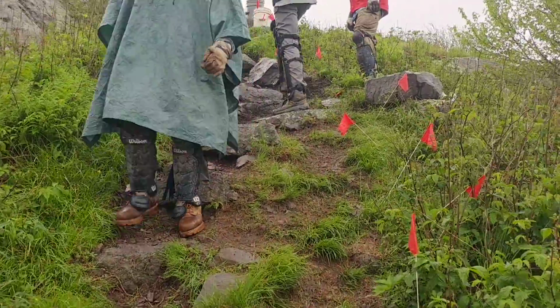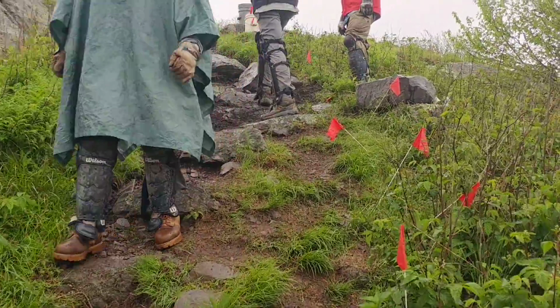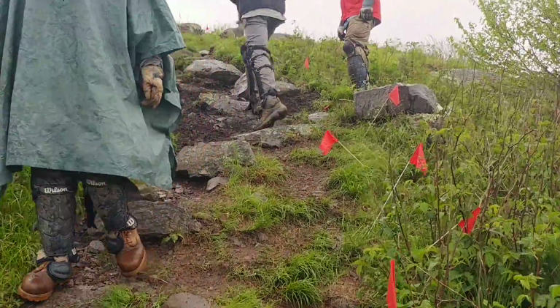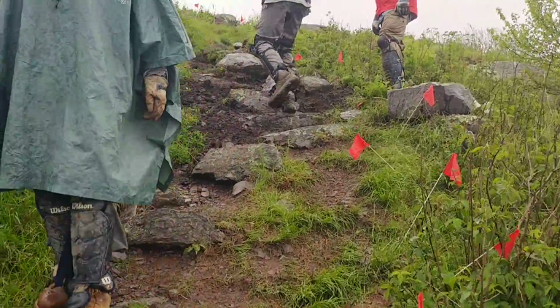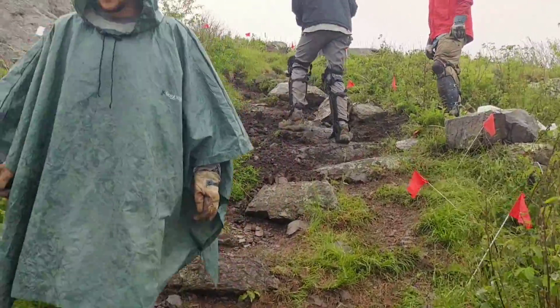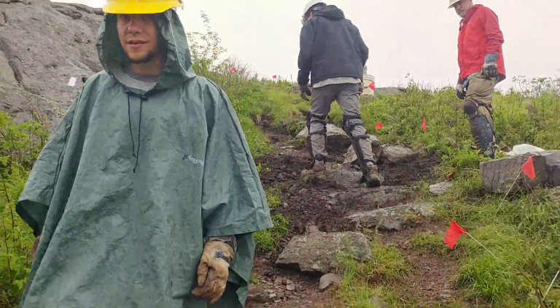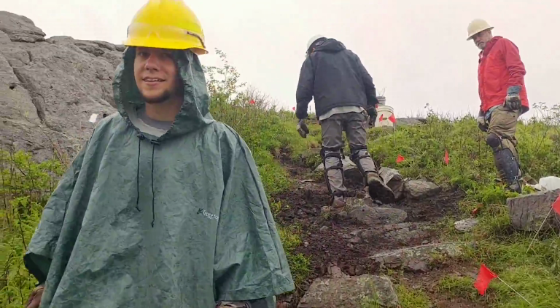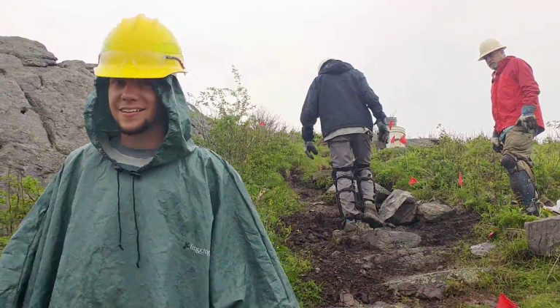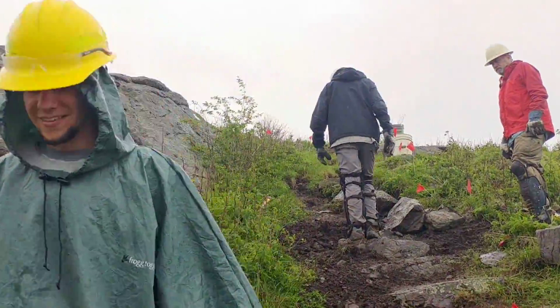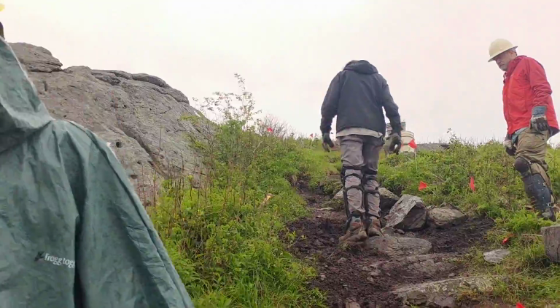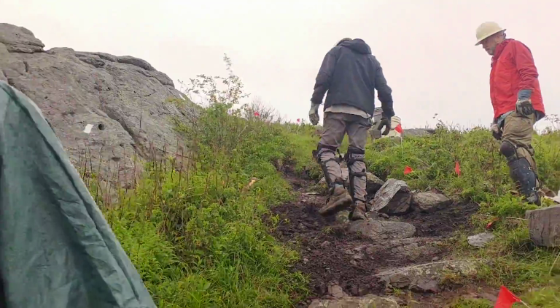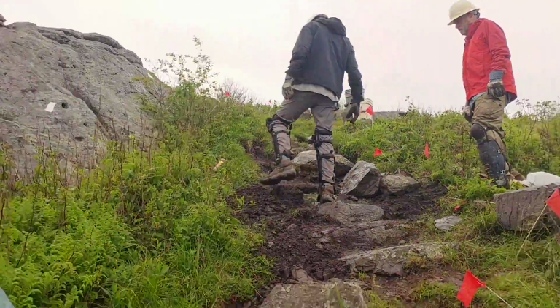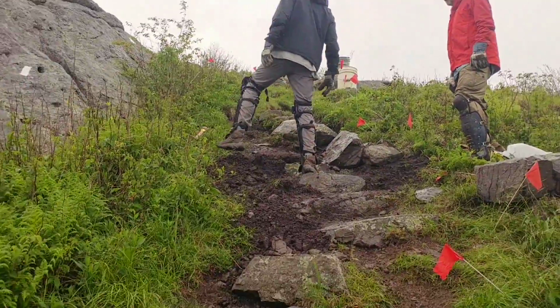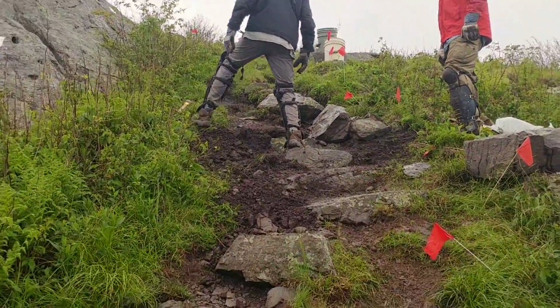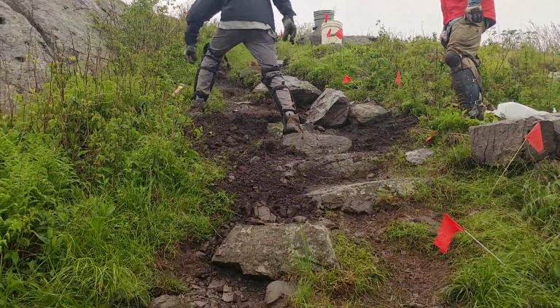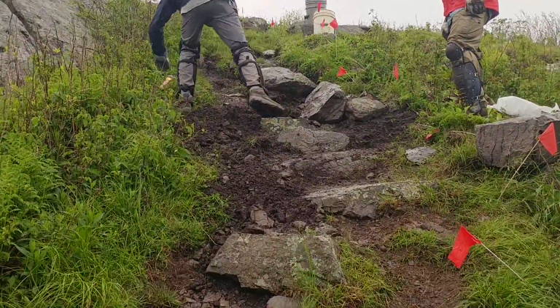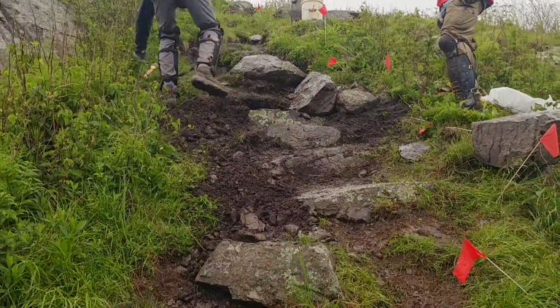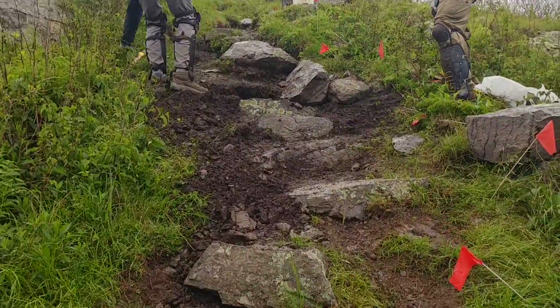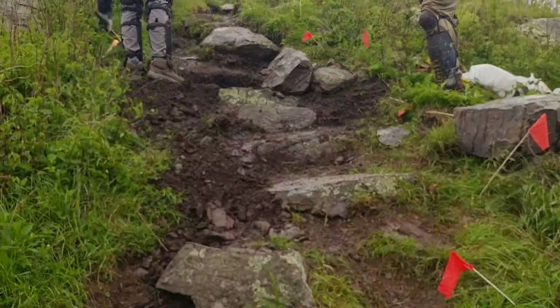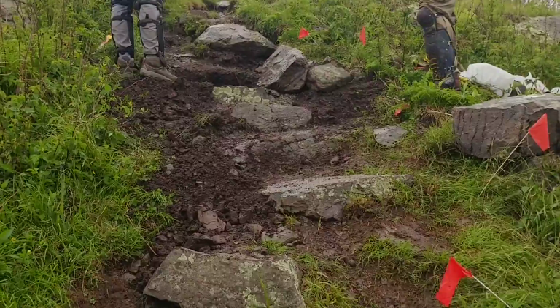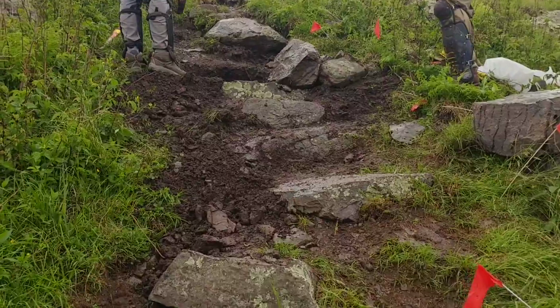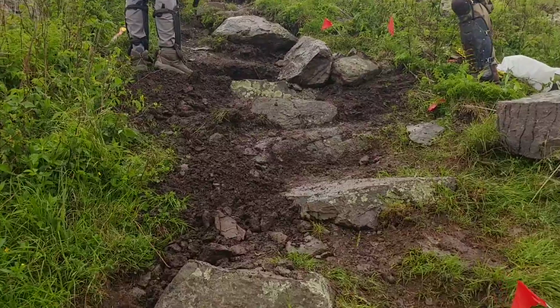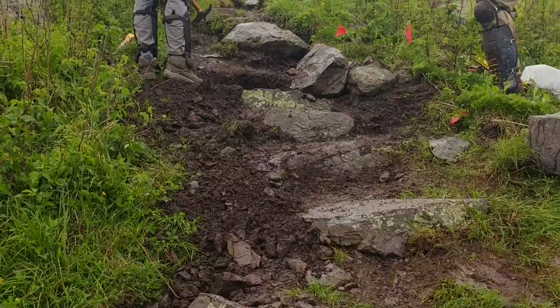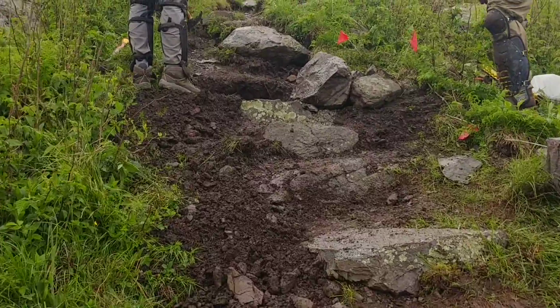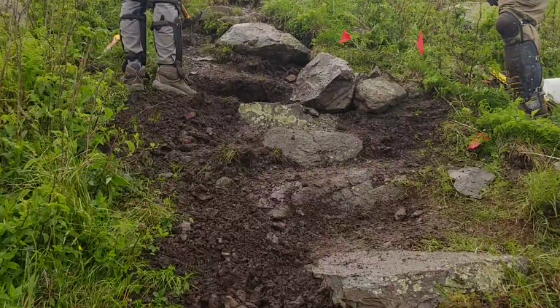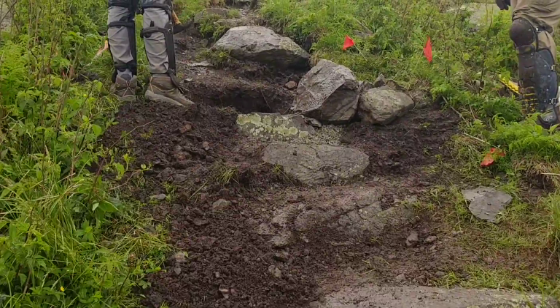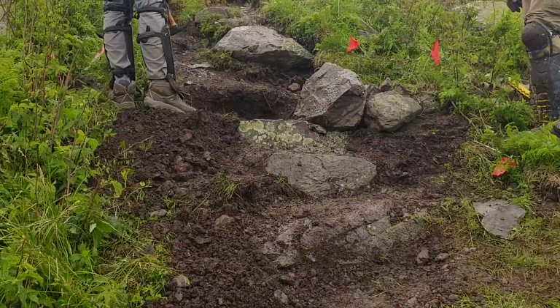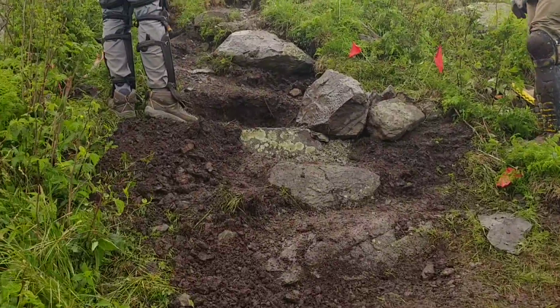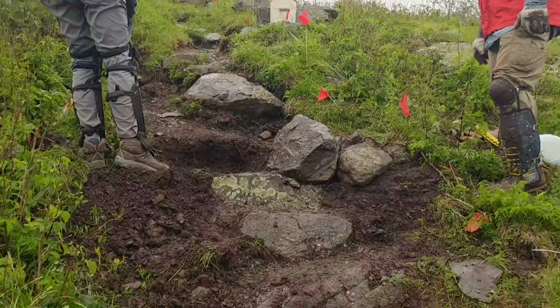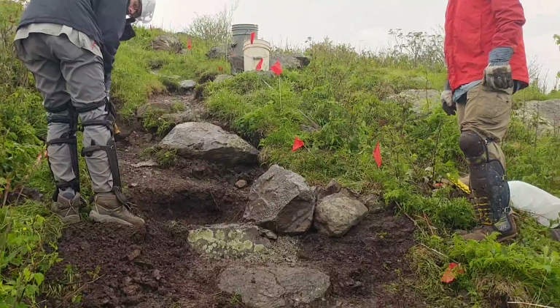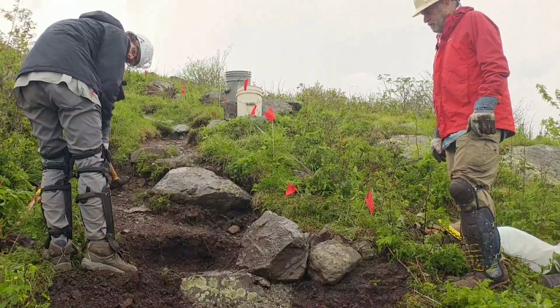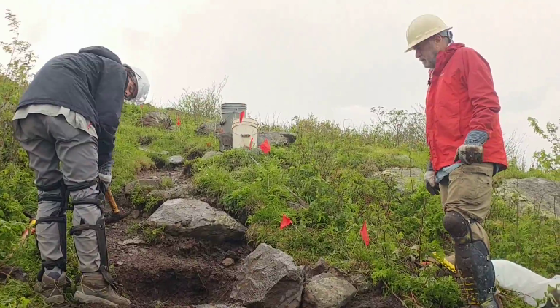Trying to make a little video of a sort of before and after. All right, you guys got a mining operation going up here too, huh?